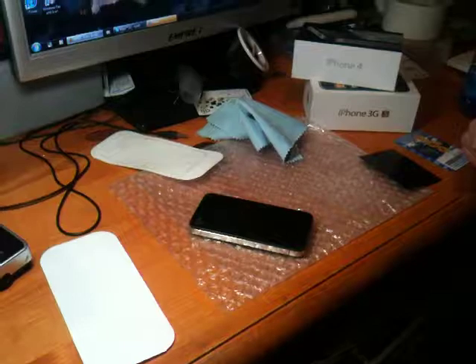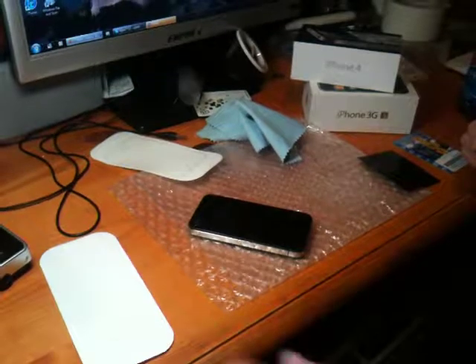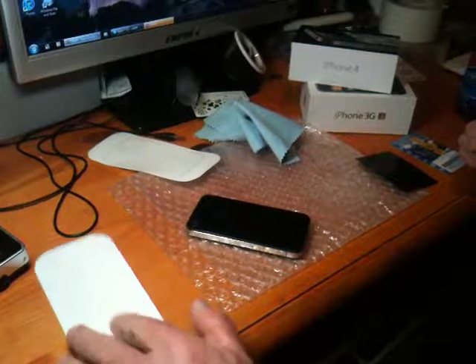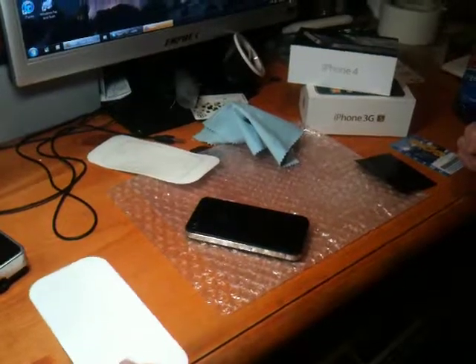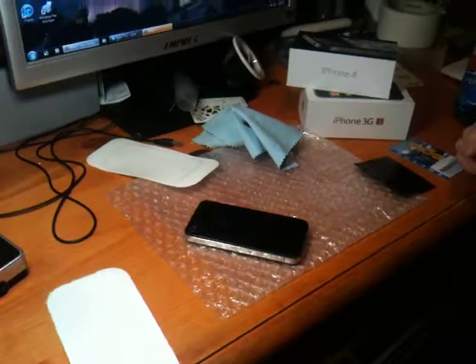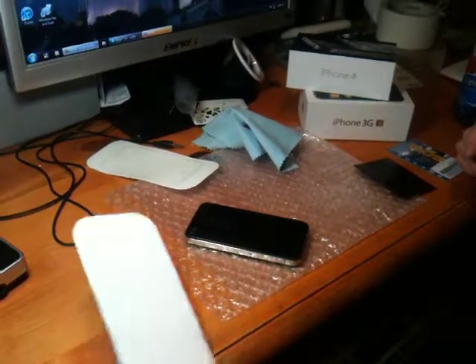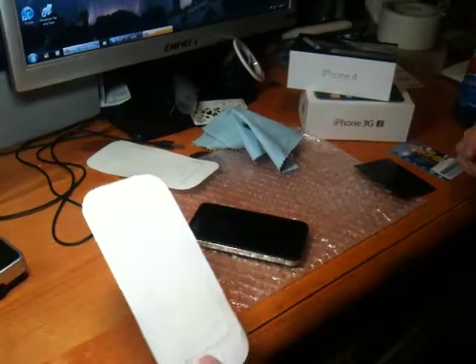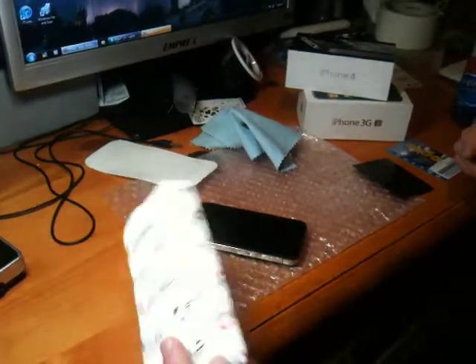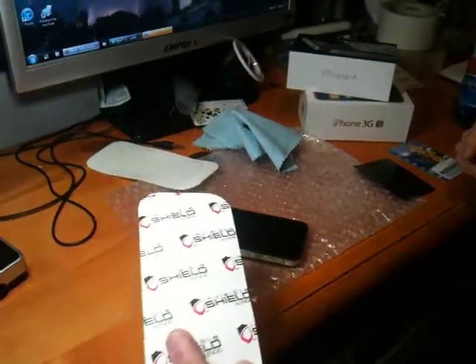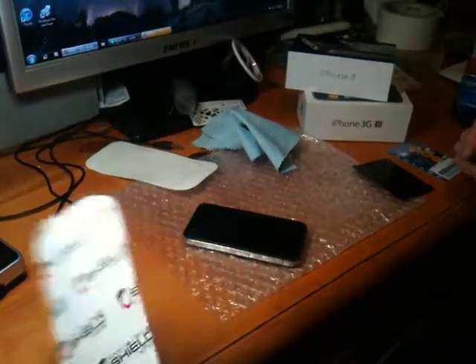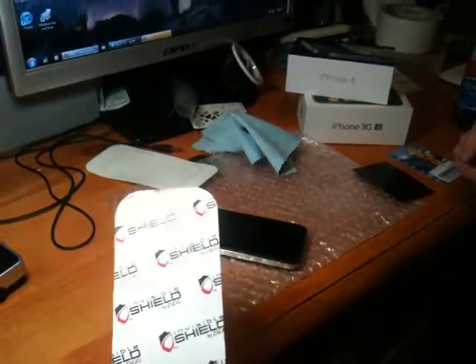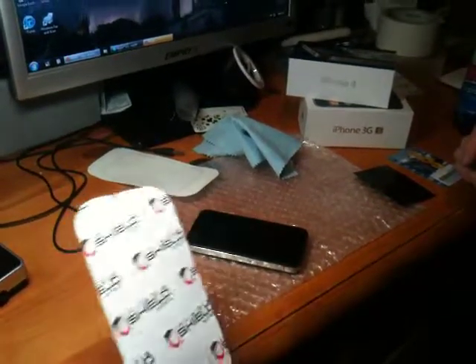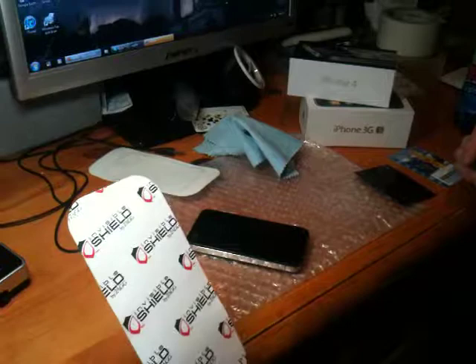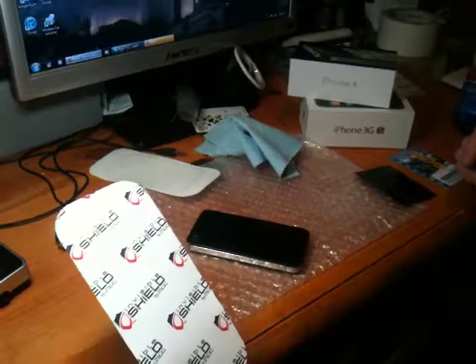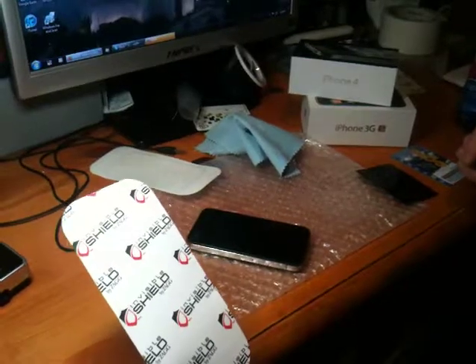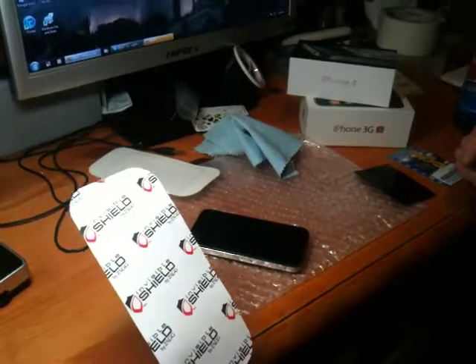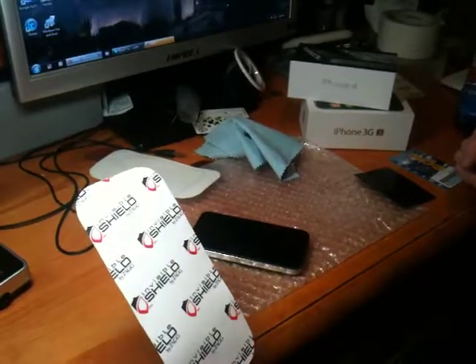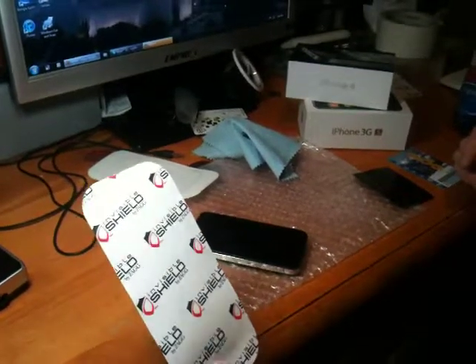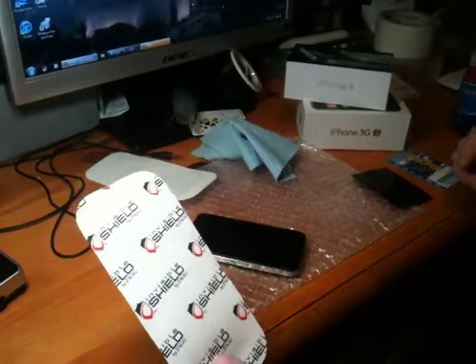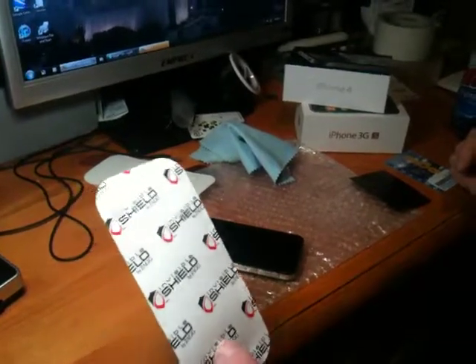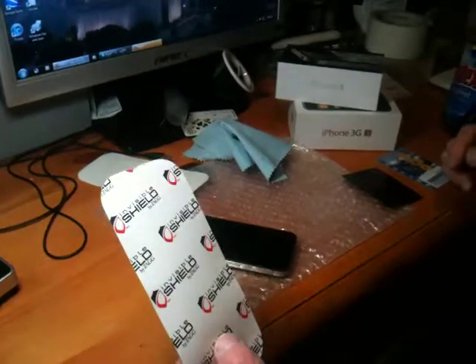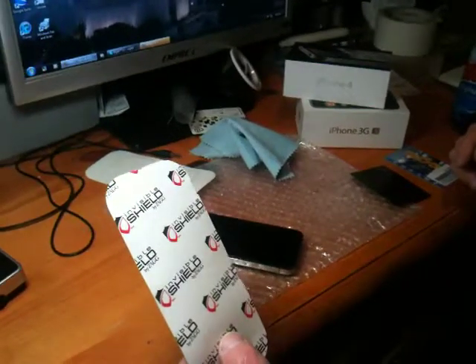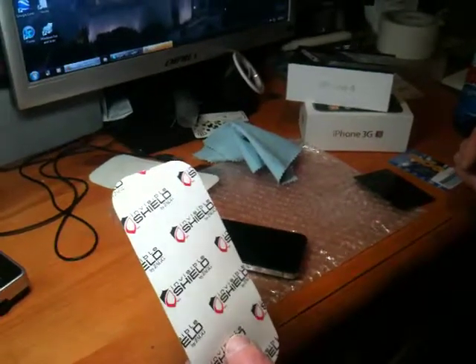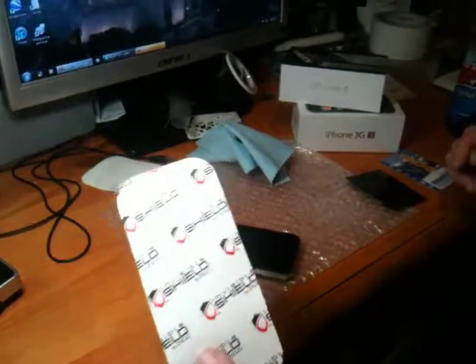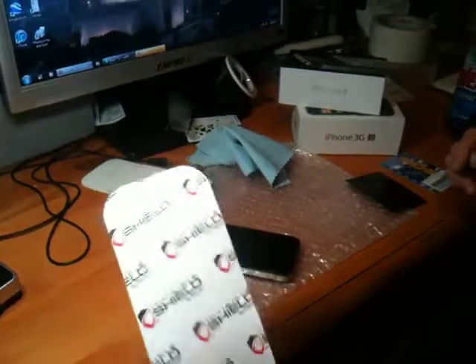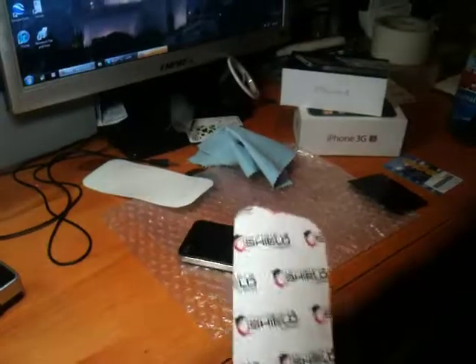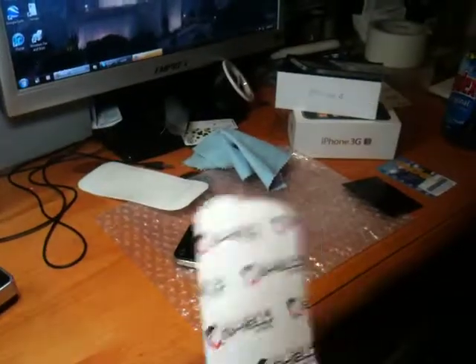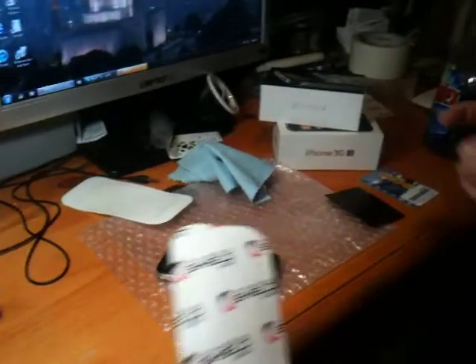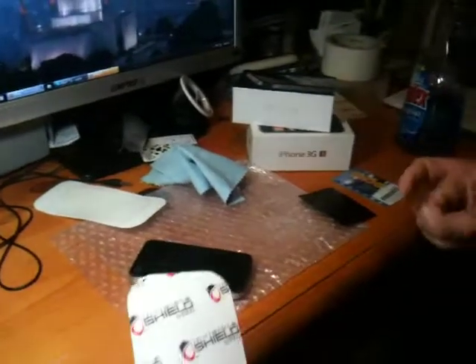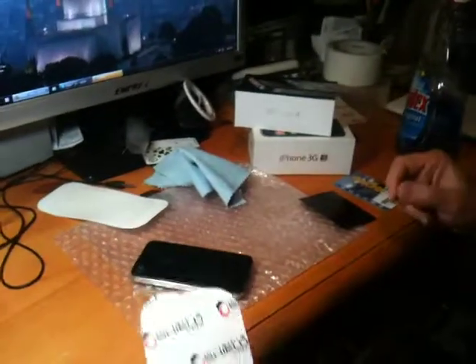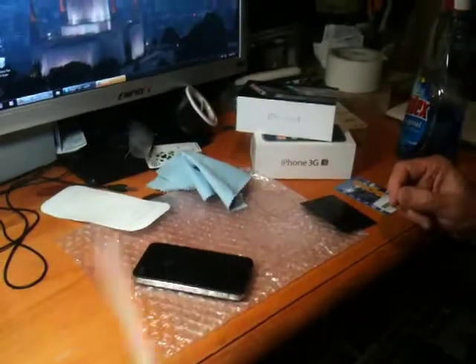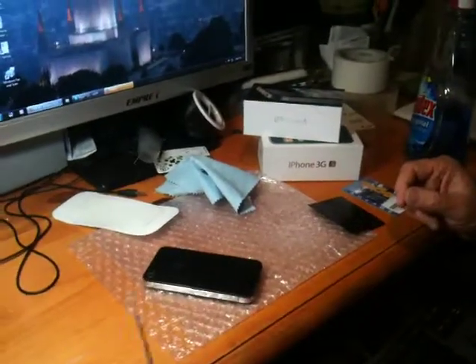Hello YouTube. Today I'm going to show you how to put a Zag cover on the back of an iPhone 4 or 4S. This is Zag Invisible Shield. It's a dry install — no solution, it just goes on dry.